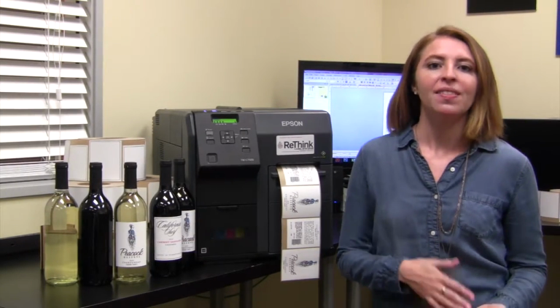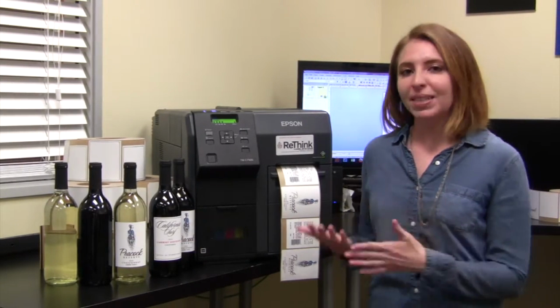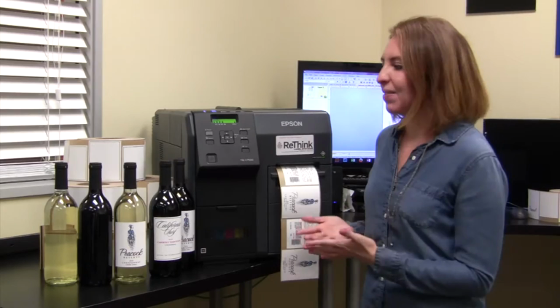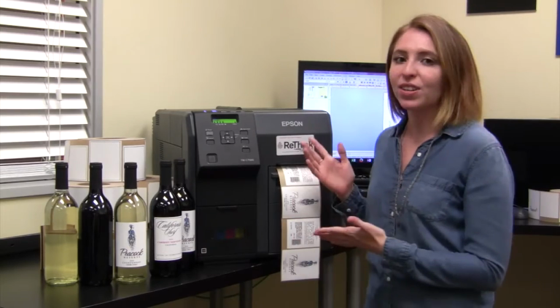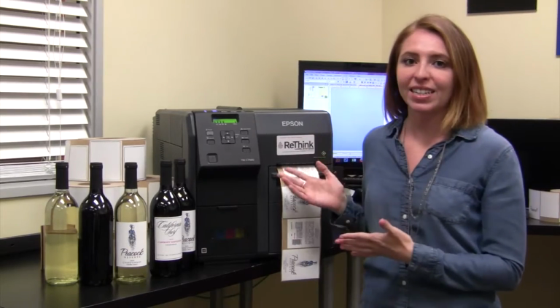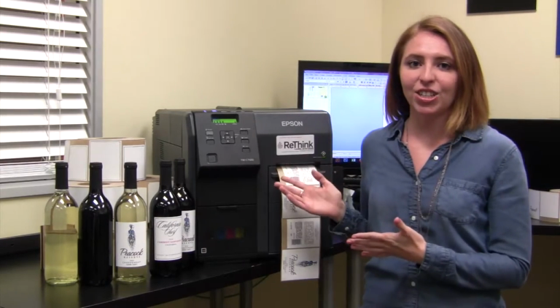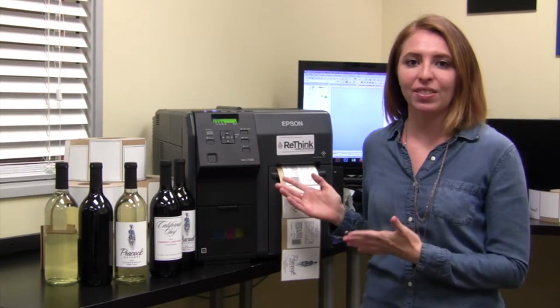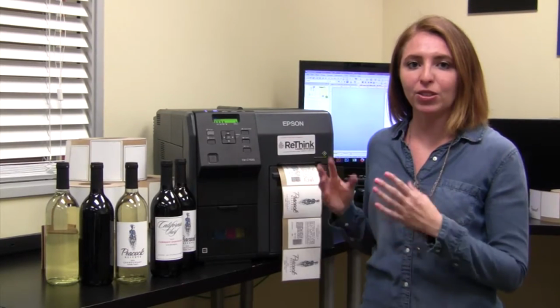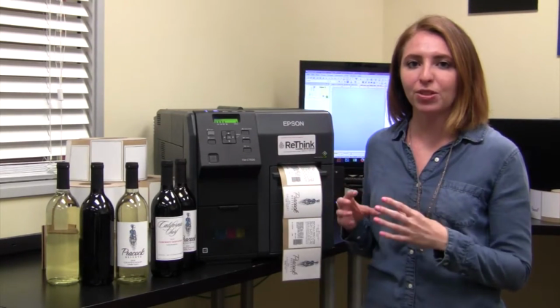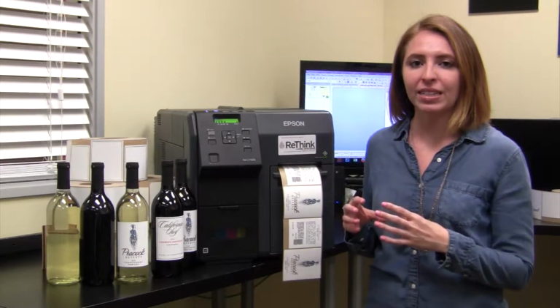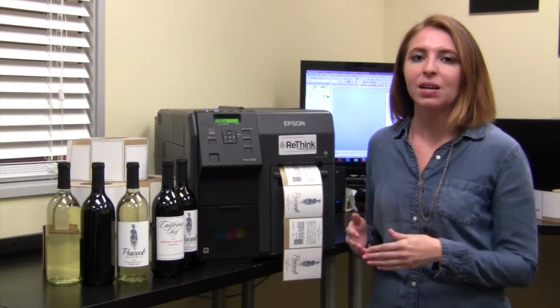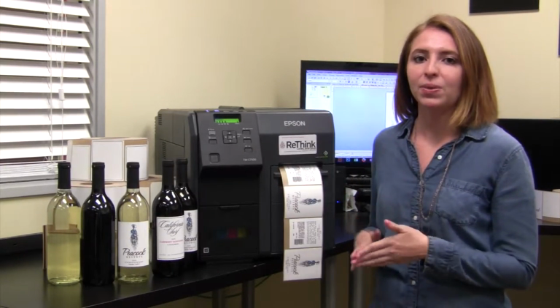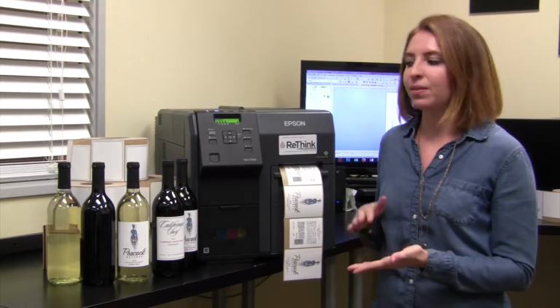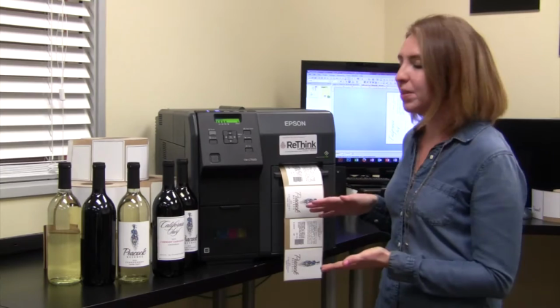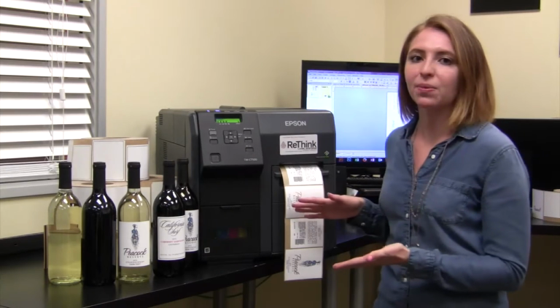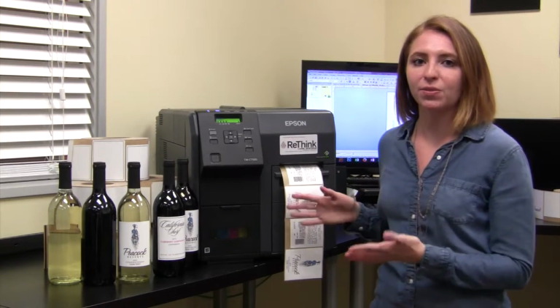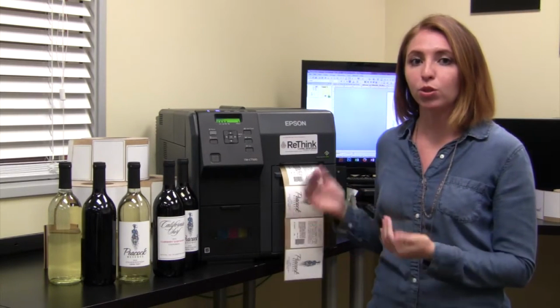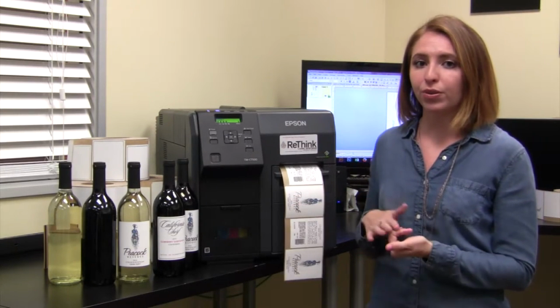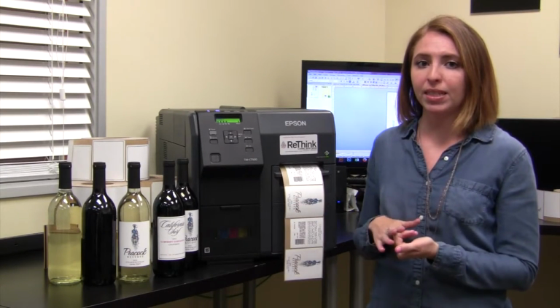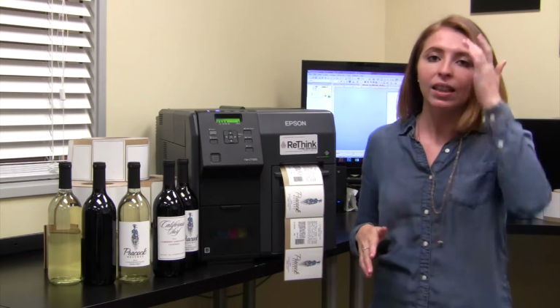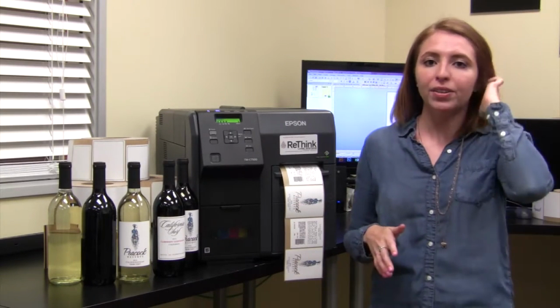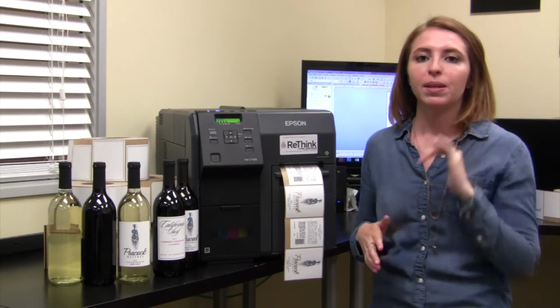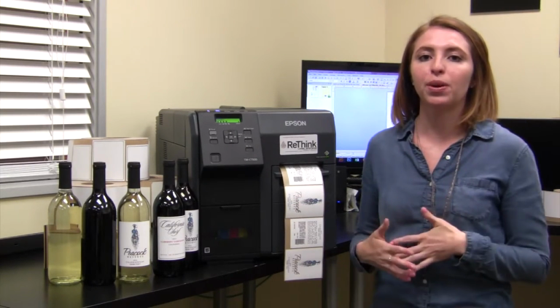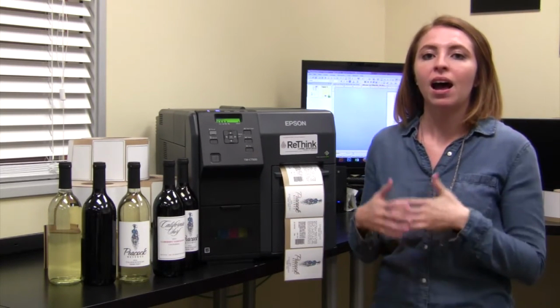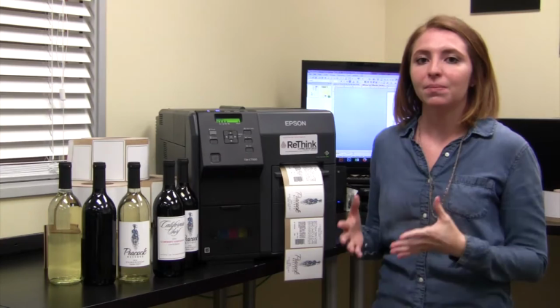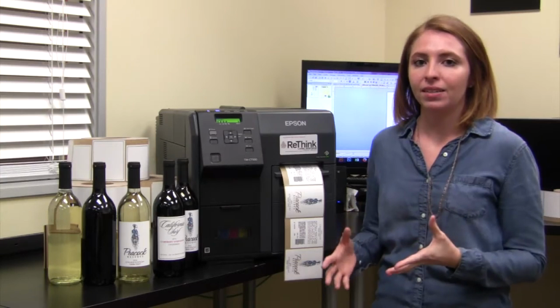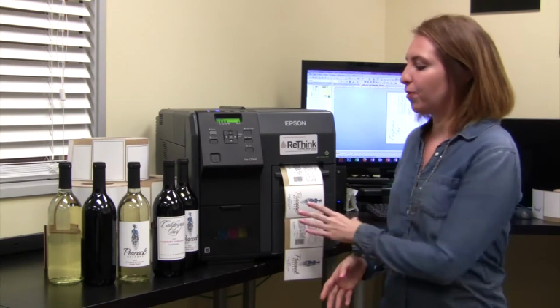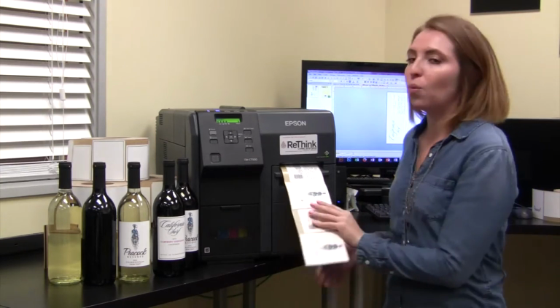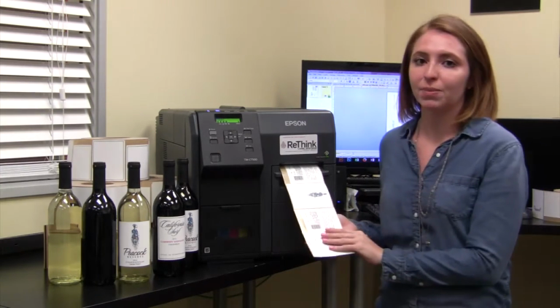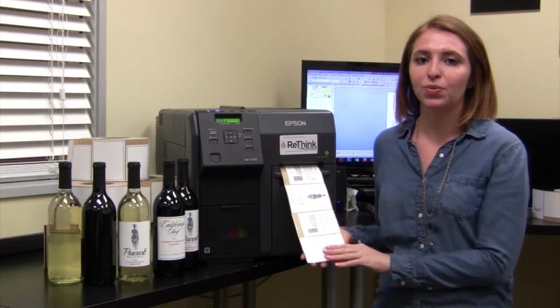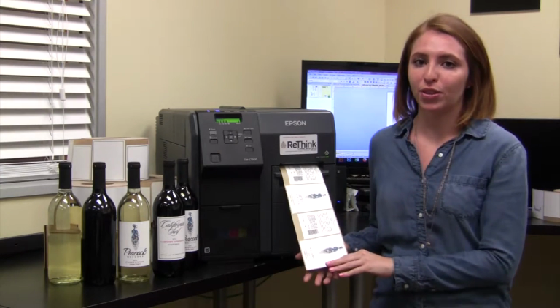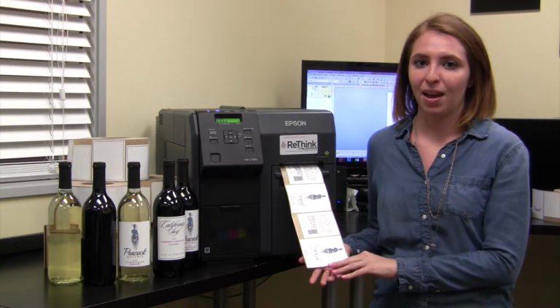The Epson C7500 technology and their special chemistry of inks, combined with the label materials that we have developed to run through the Epson, allow wineries to be able to print on demand on professional wine stock materials for the first time ever.